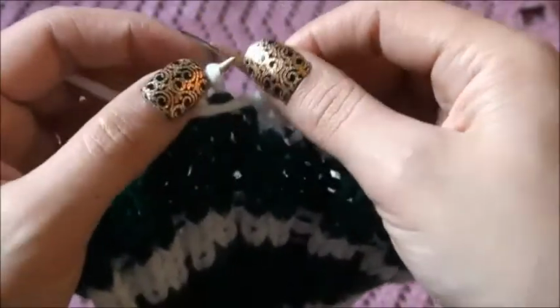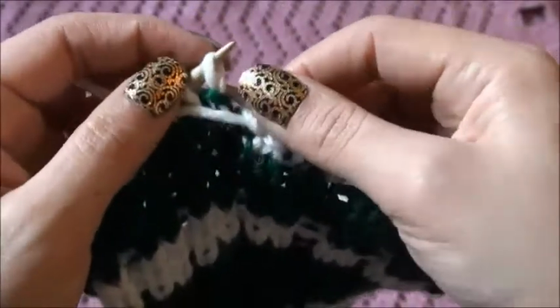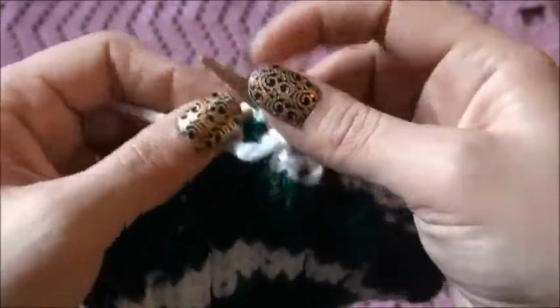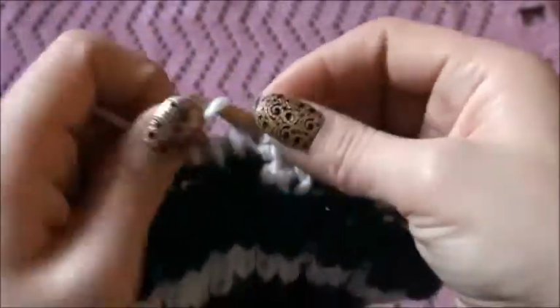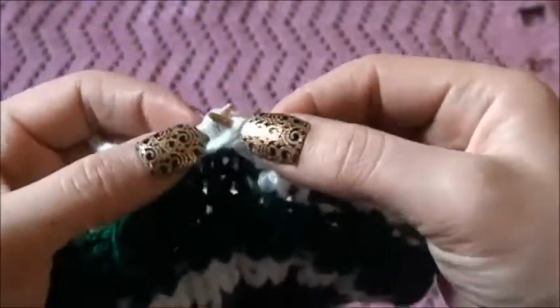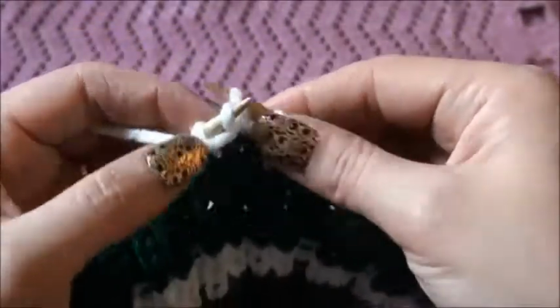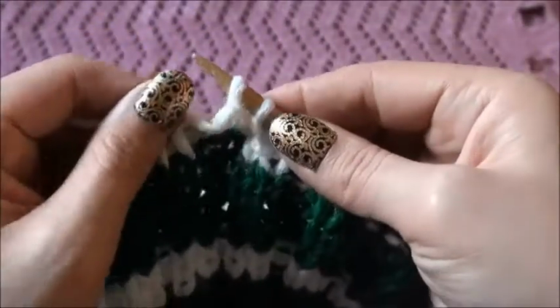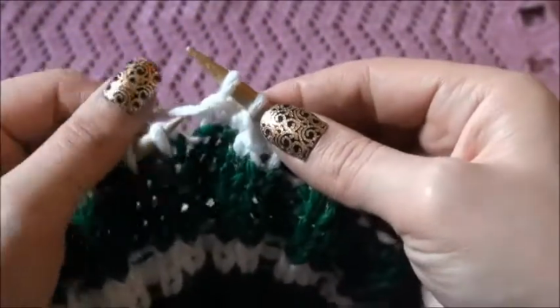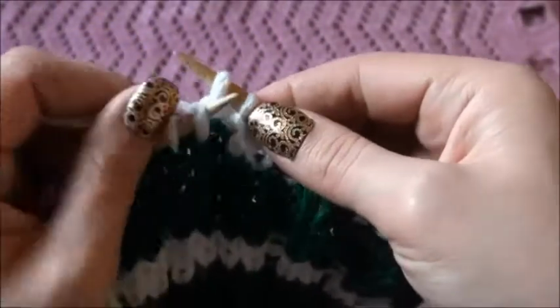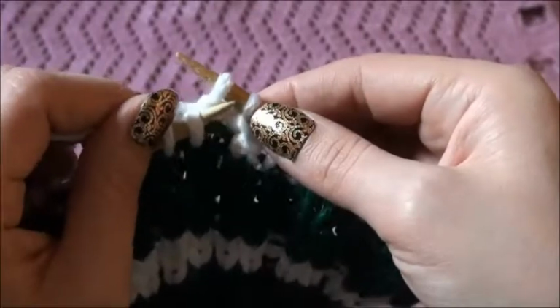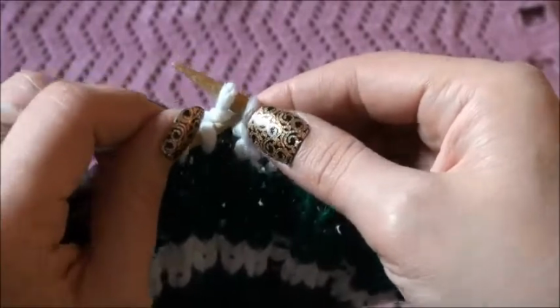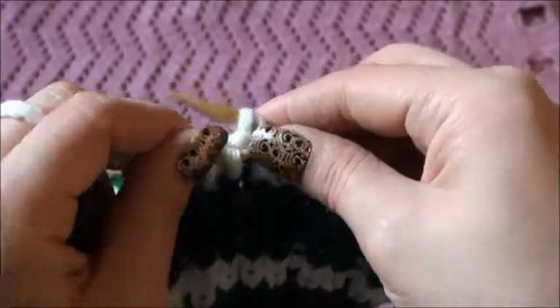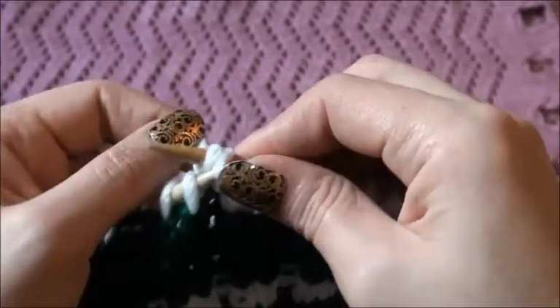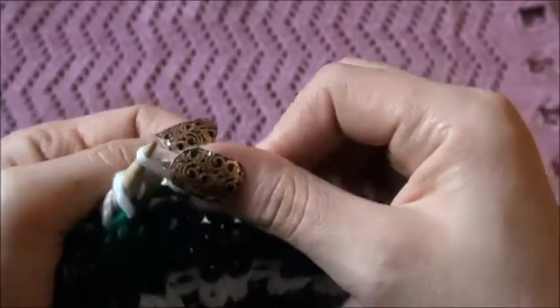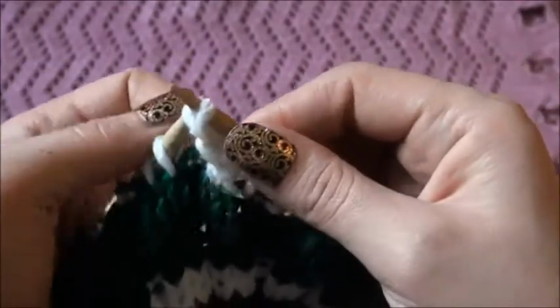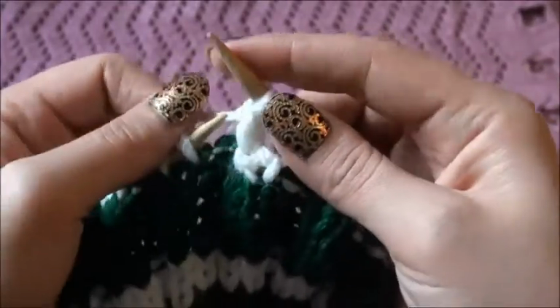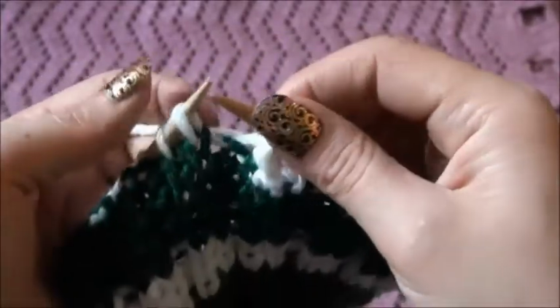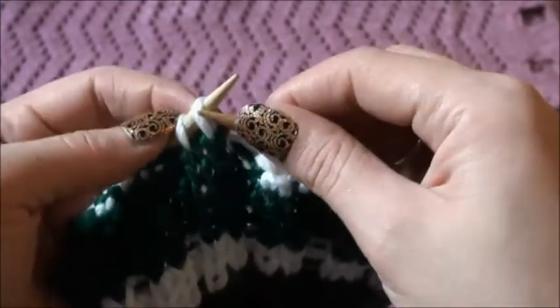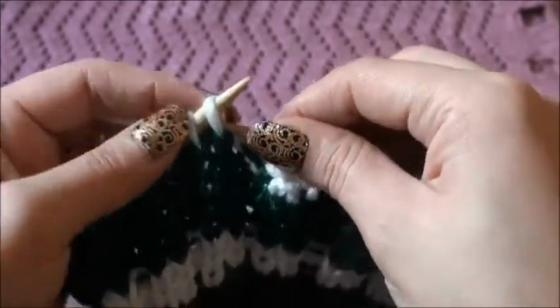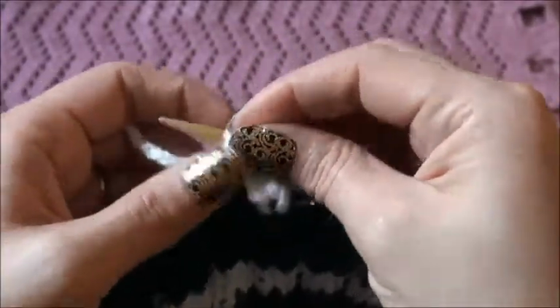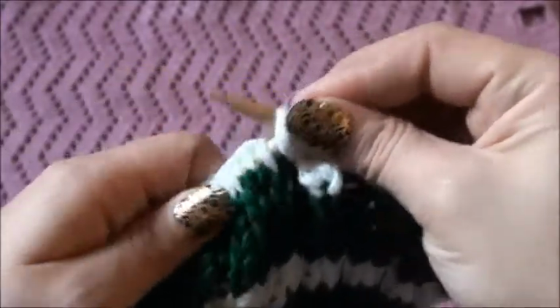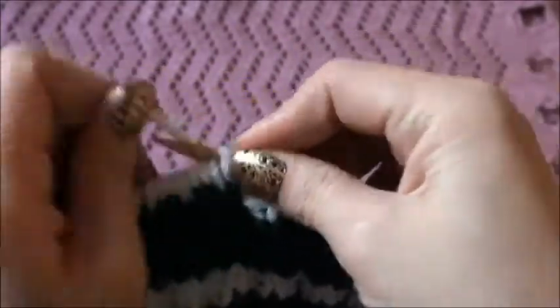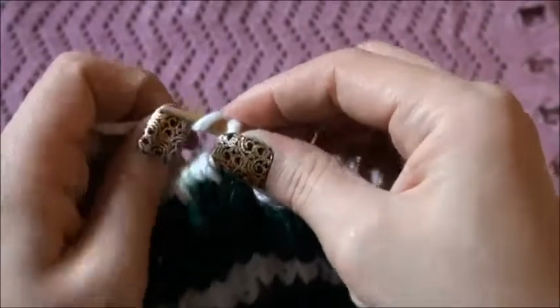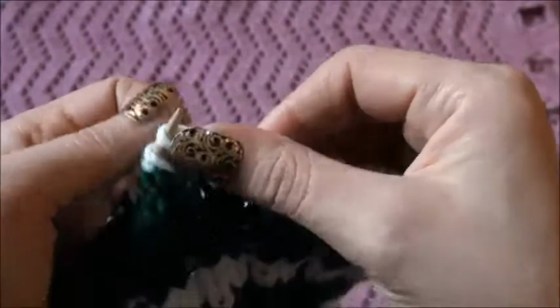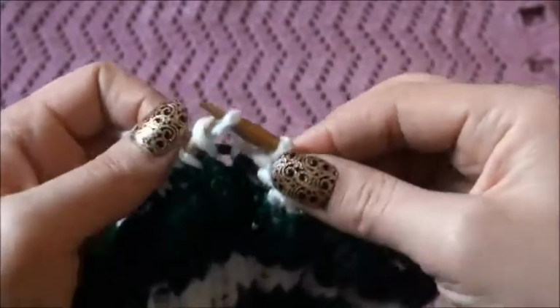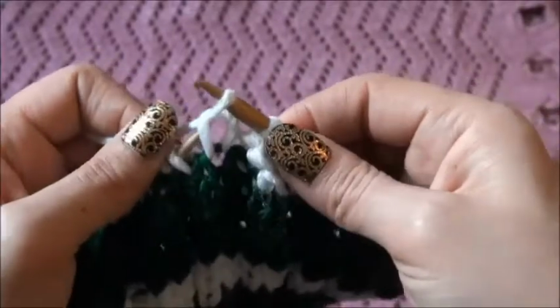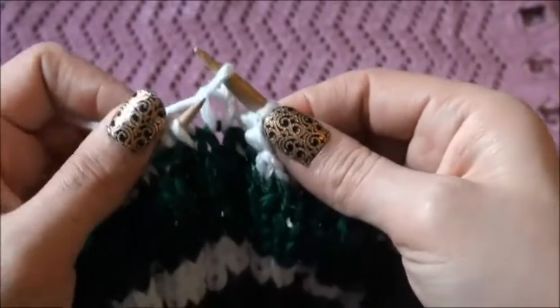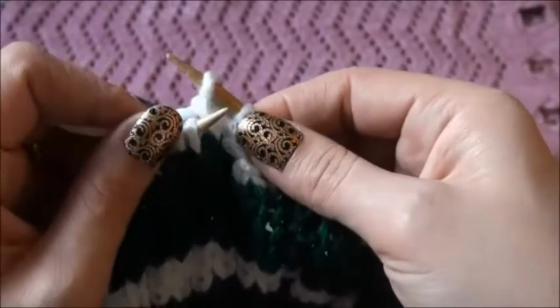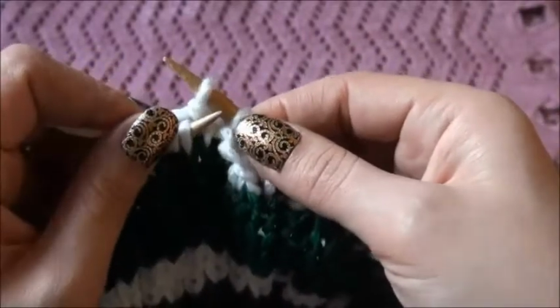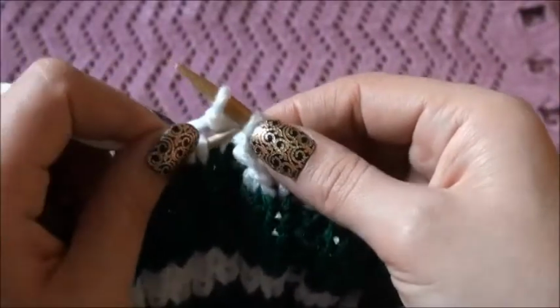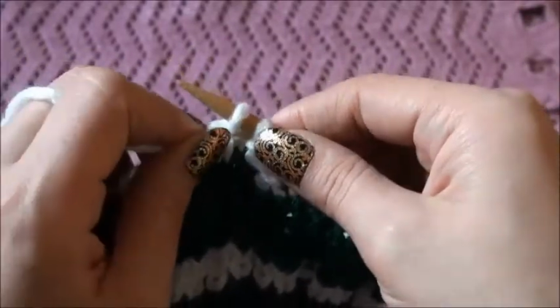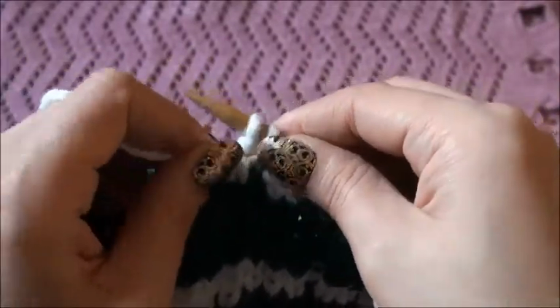Again, we'll purl the next stitch, and then we'll repeat. Next 2 stitches are knitted, so we'll knit them and slip the first stitch over the second.